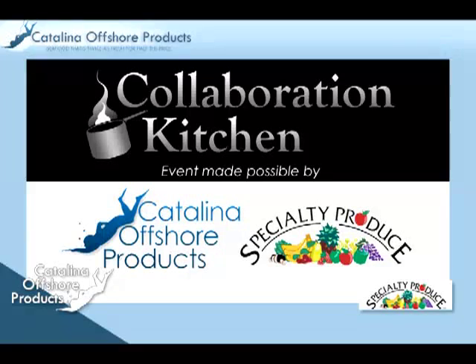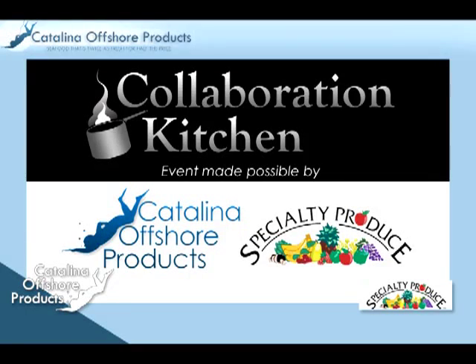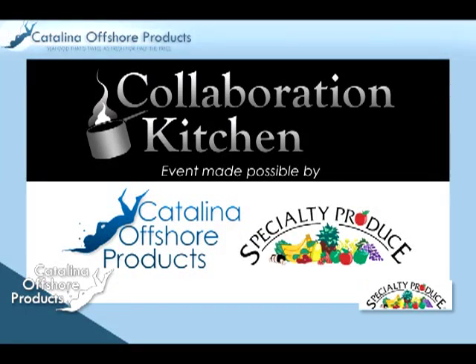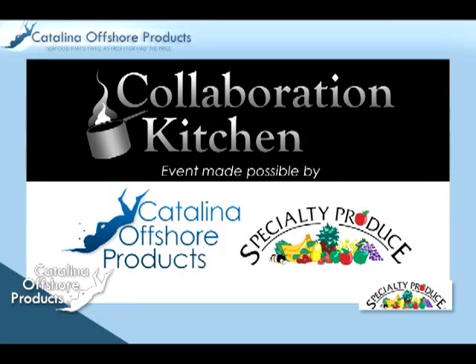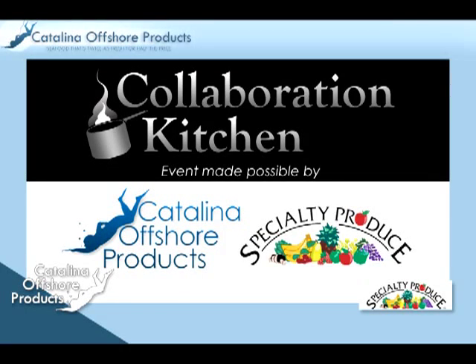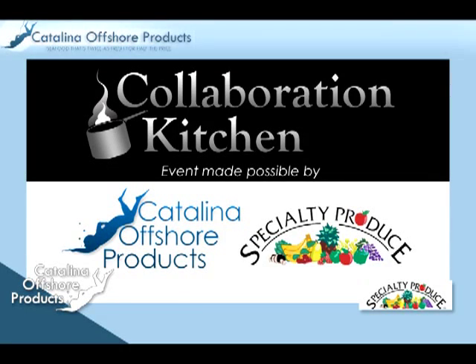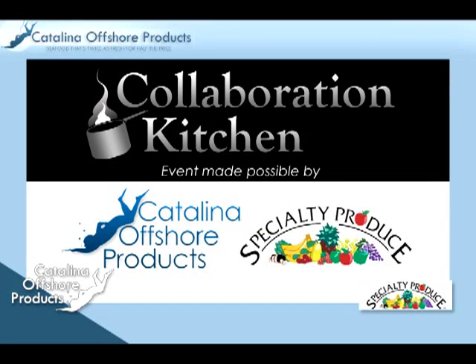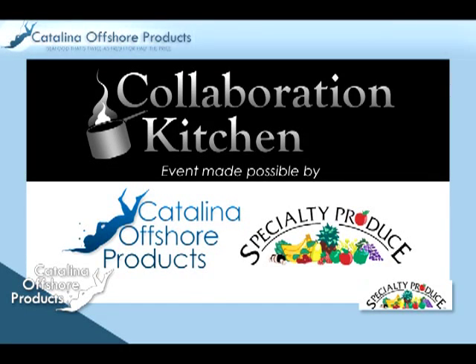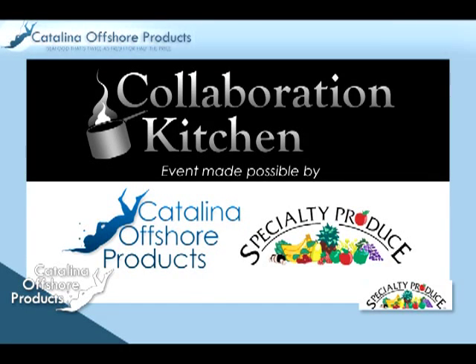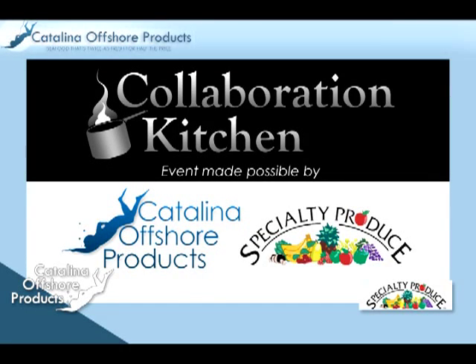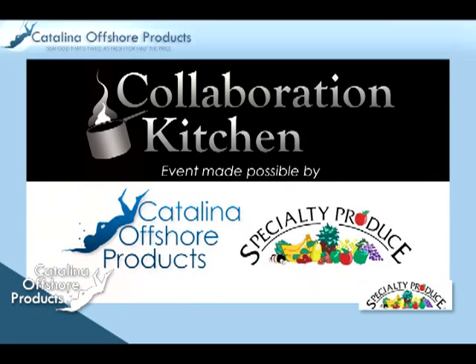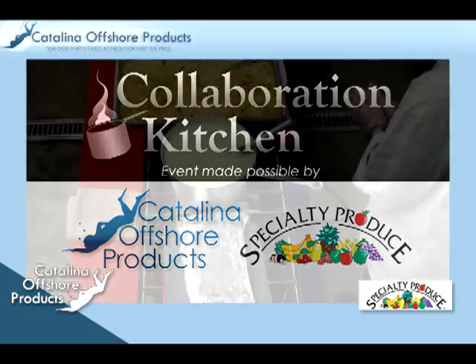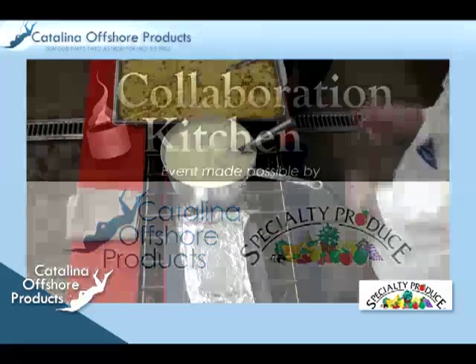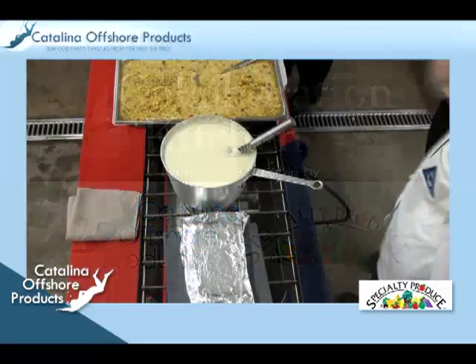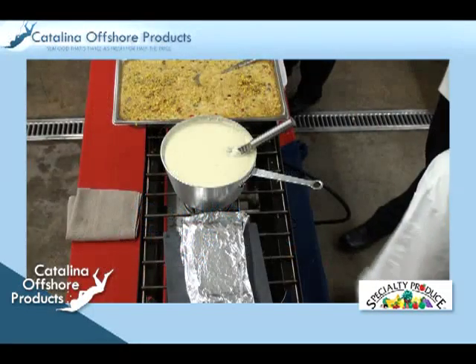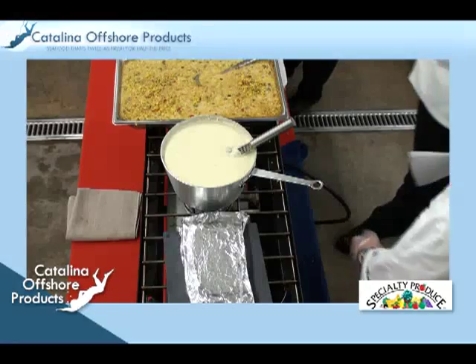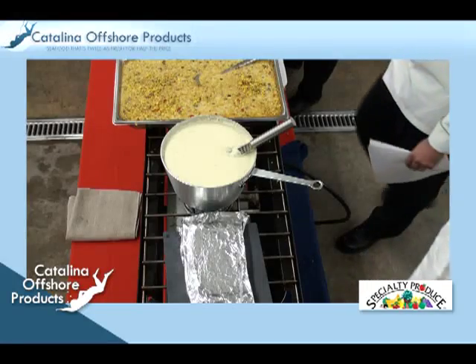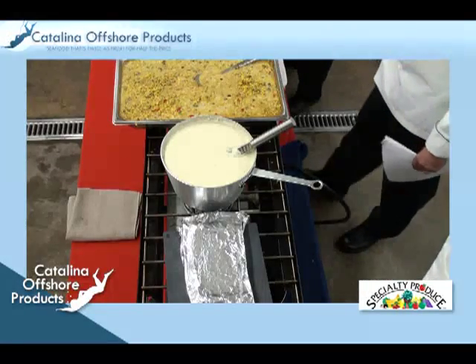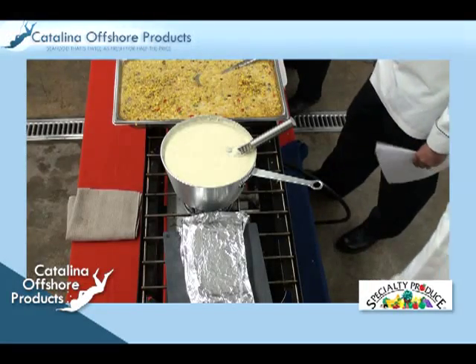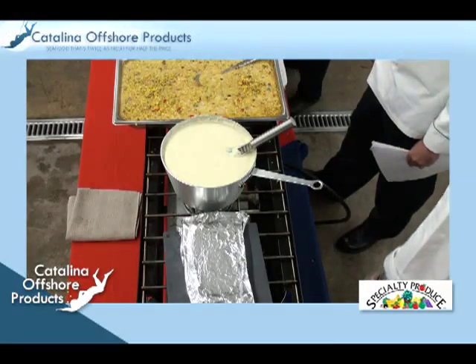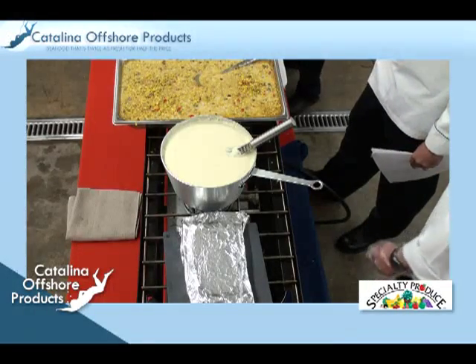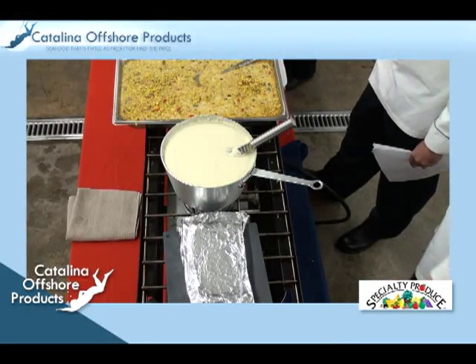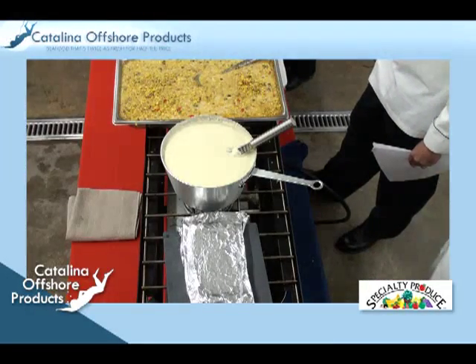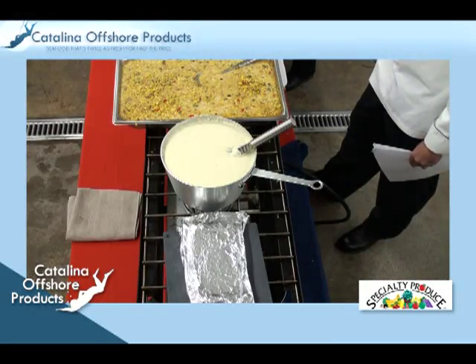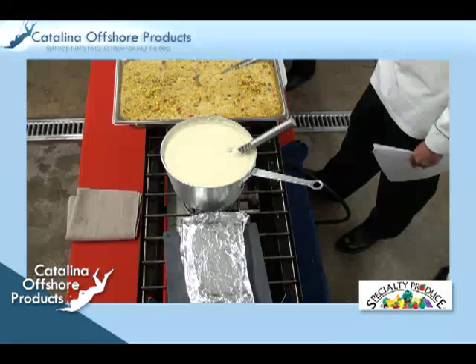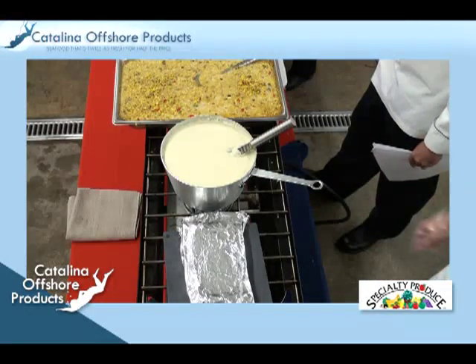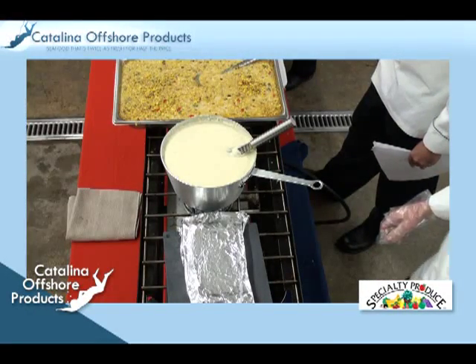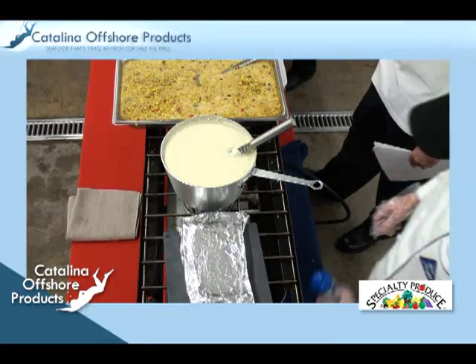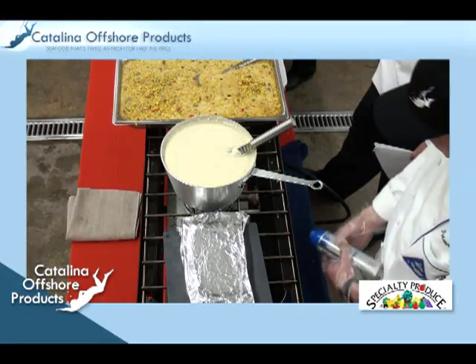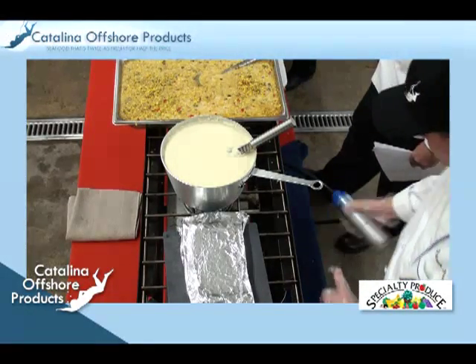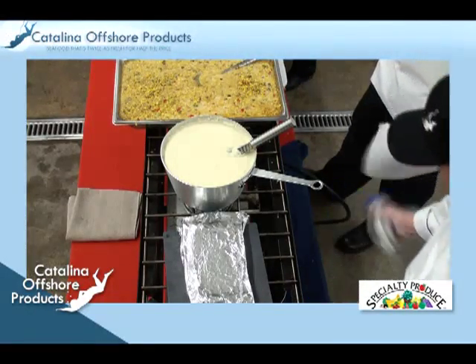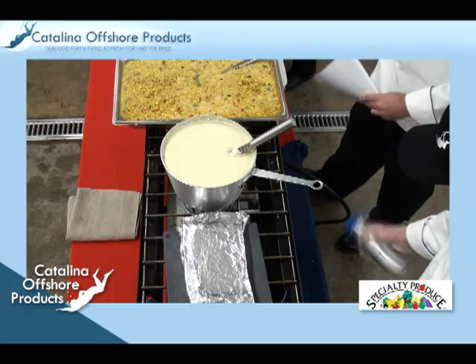Kitchen Collaboration is put on by Catalina Offshore Products in association with Specialty Produce. The guest chef is 2009 Western Region Chef of the Year, Brandon Perry. The dish he prepares is white cheddar grits, shrimp, and popcorn dust.